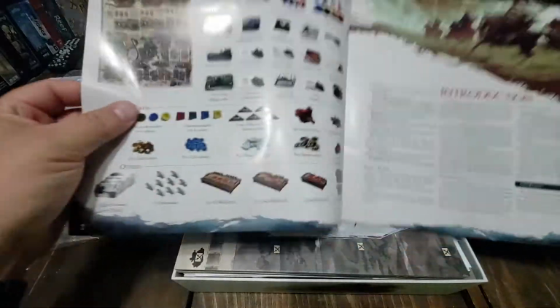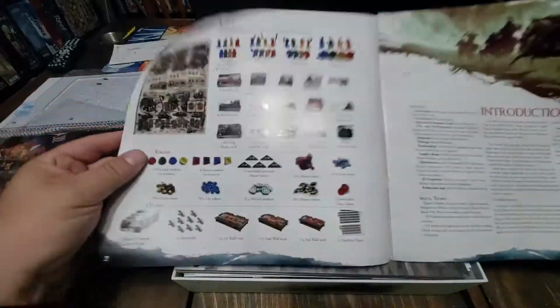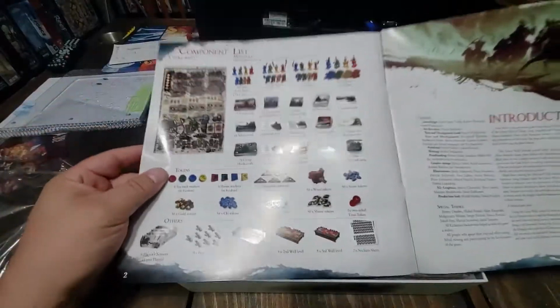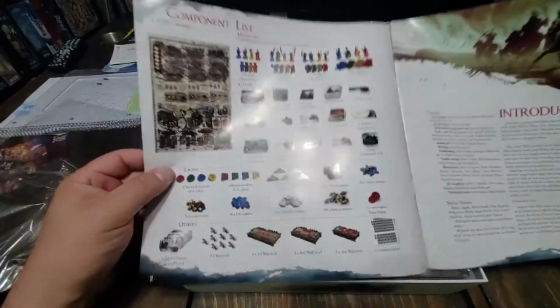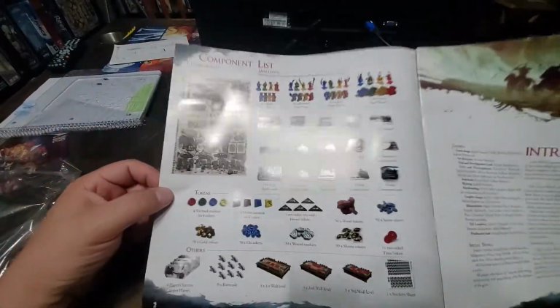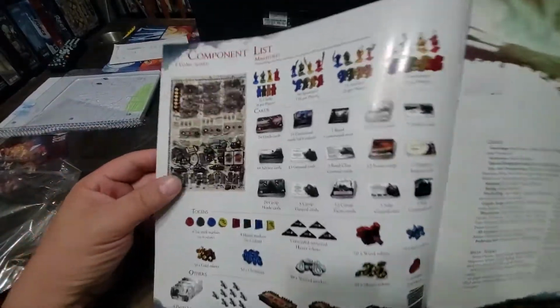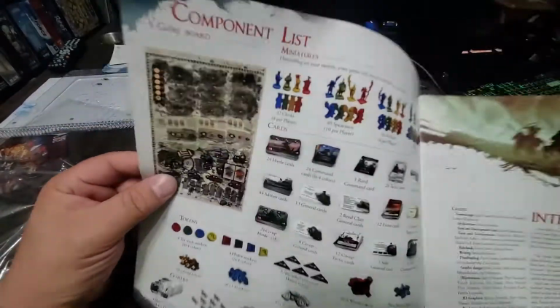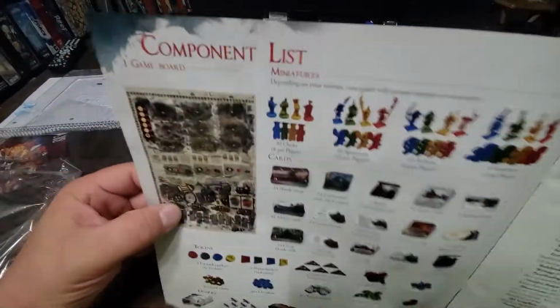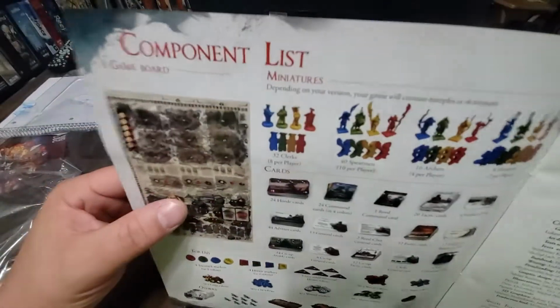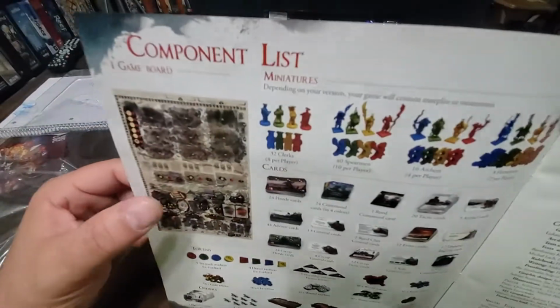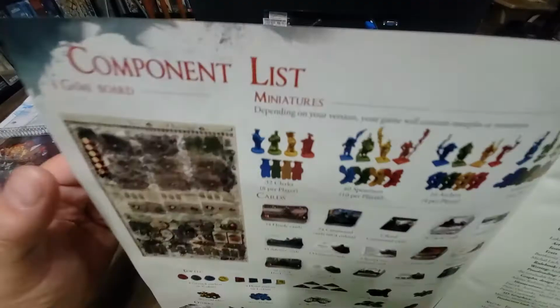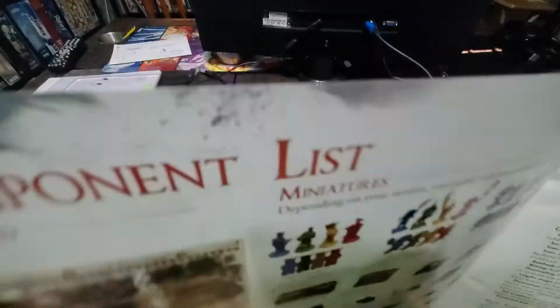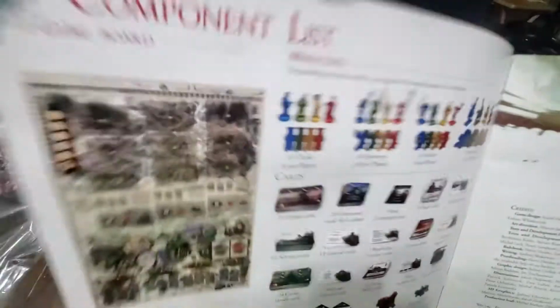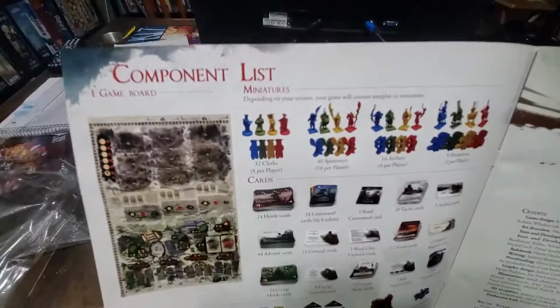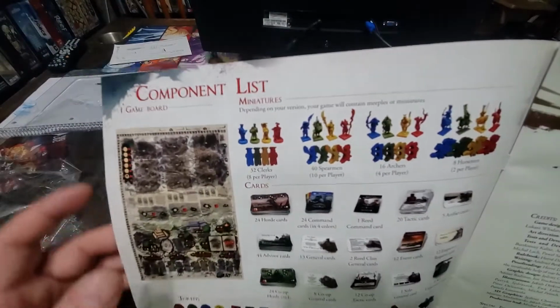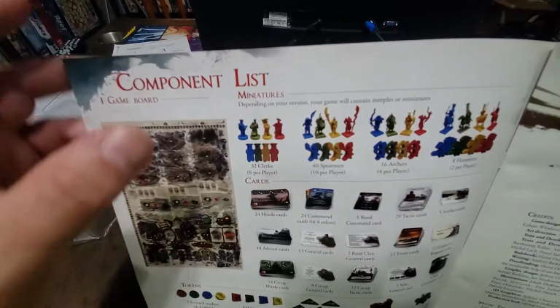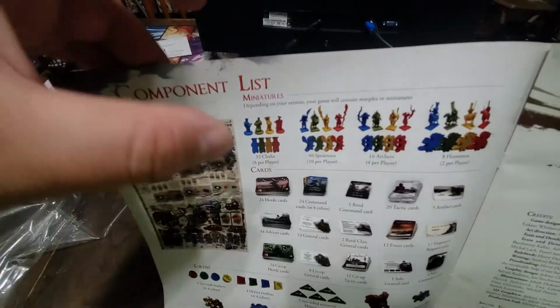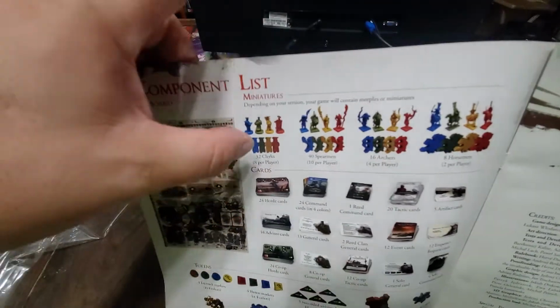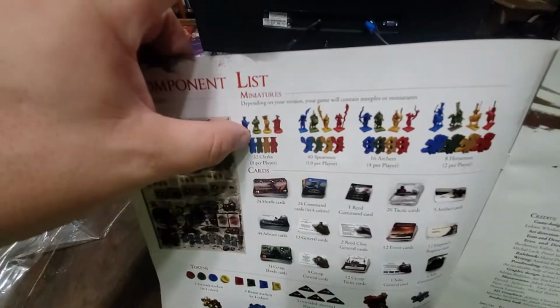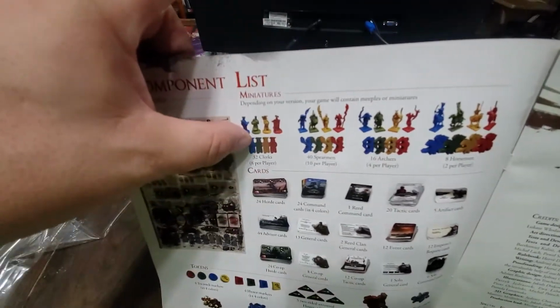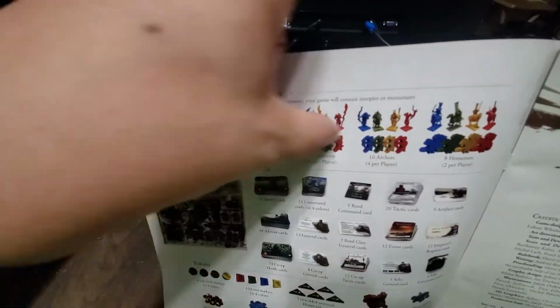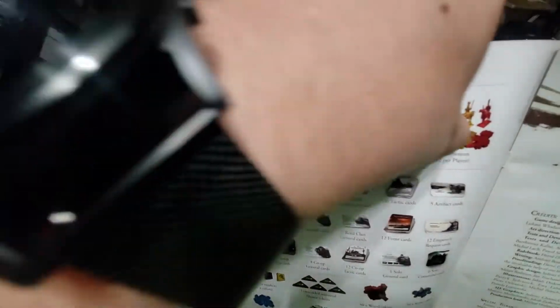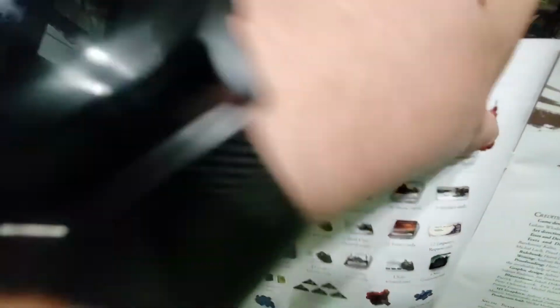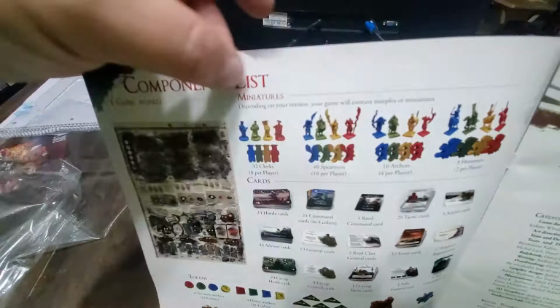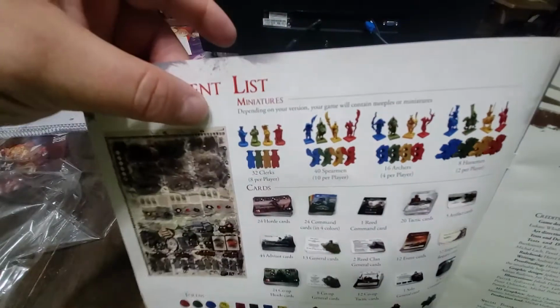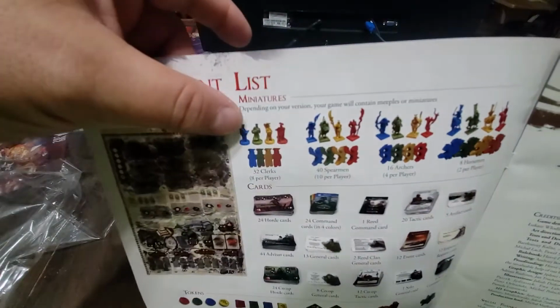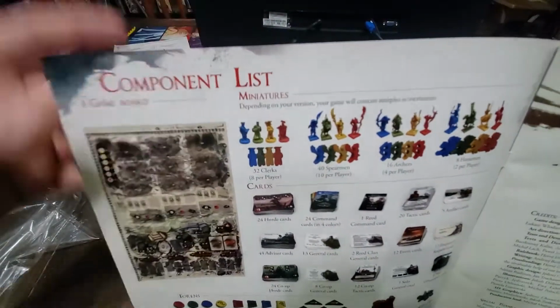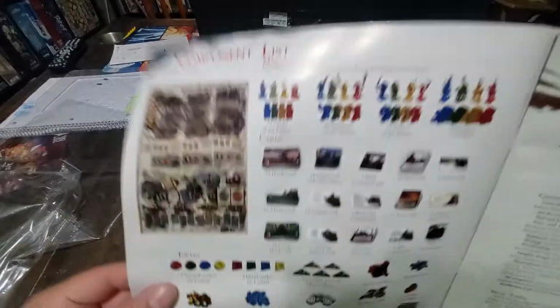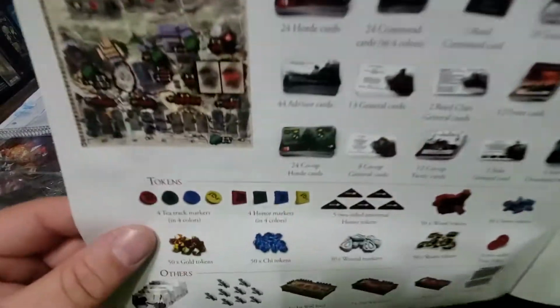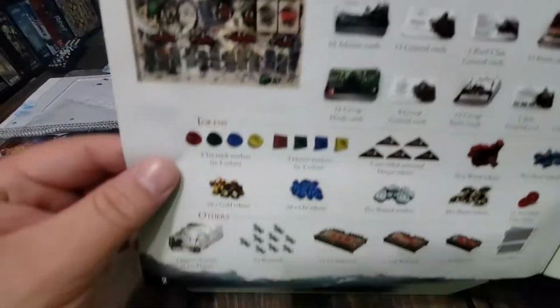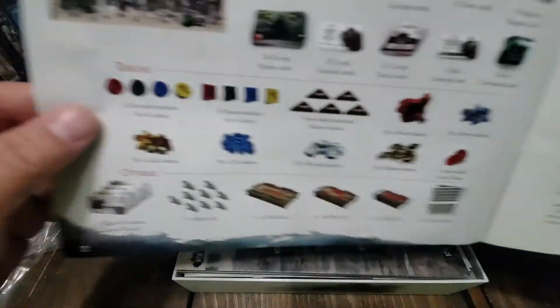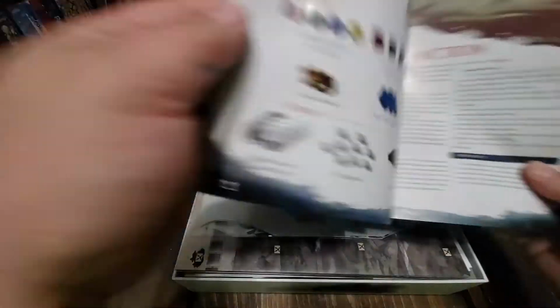The topper shows the component list. It'll show the component list of the Meeple copy down at the bottom, which is what I have, and then the mini copy at the top. Everything else is shared resources.